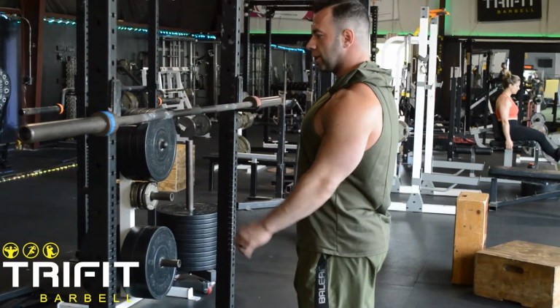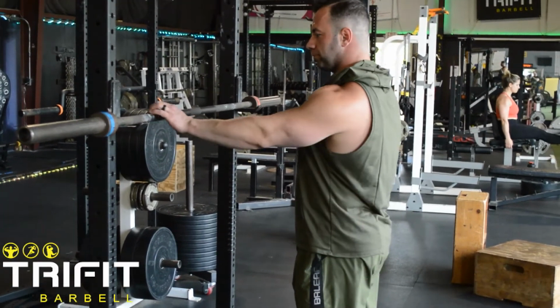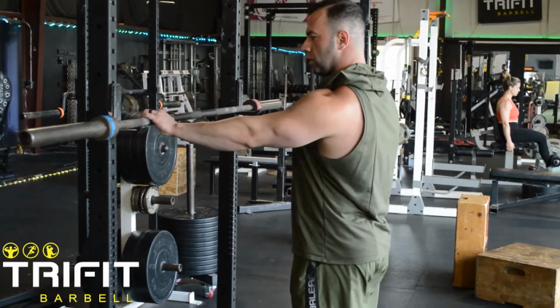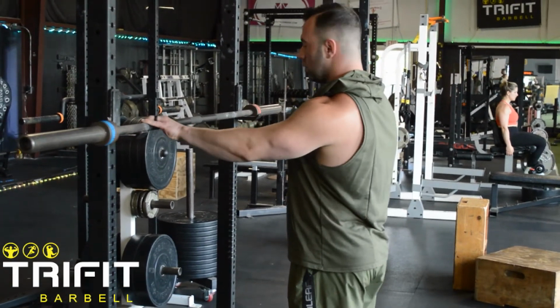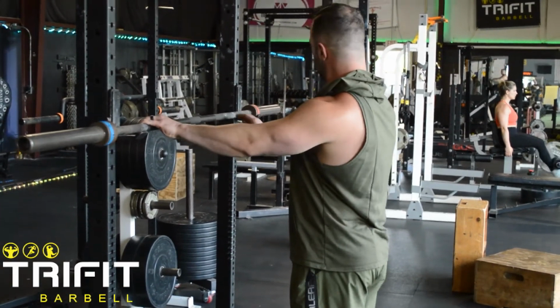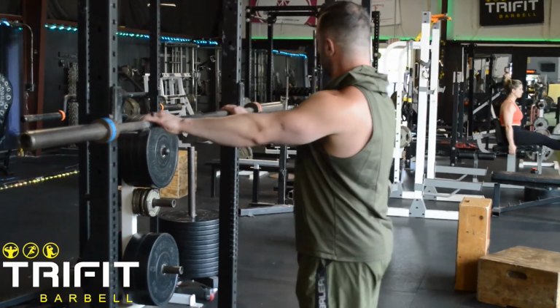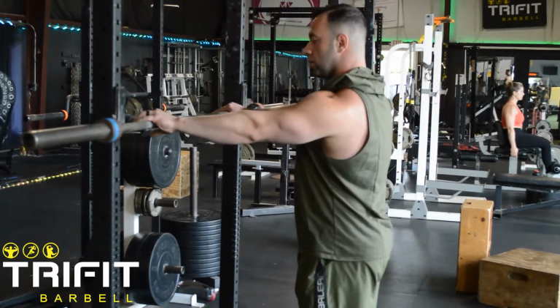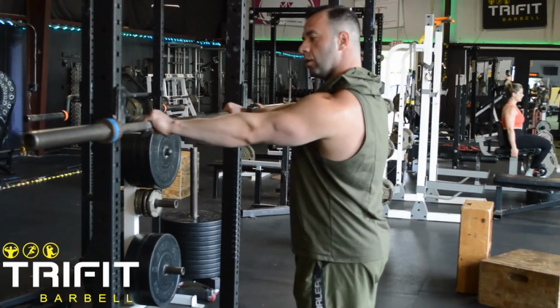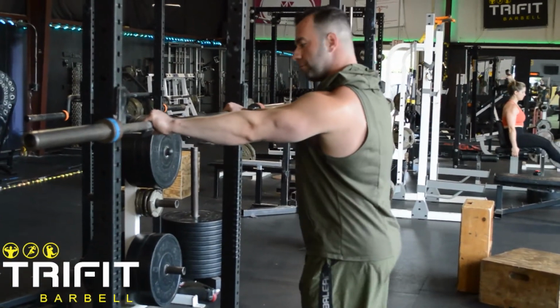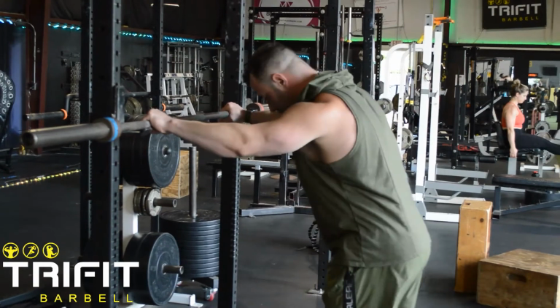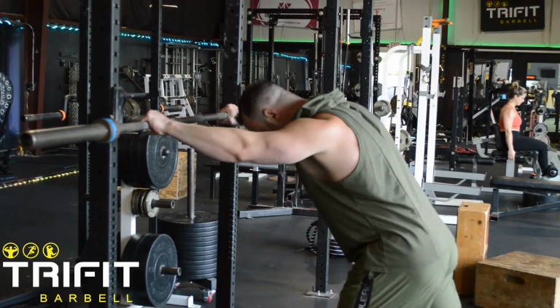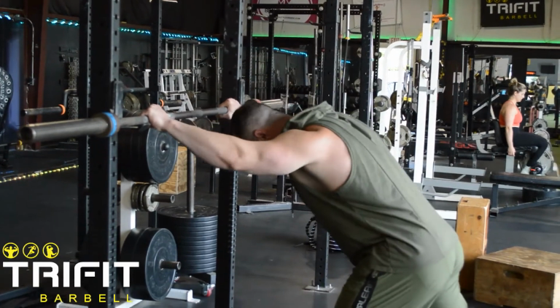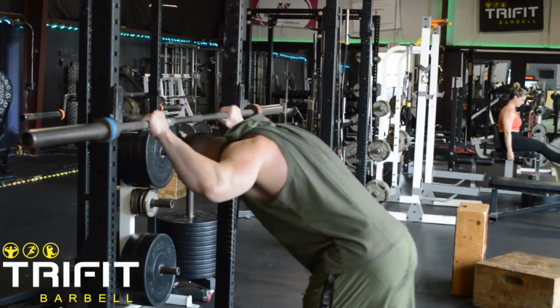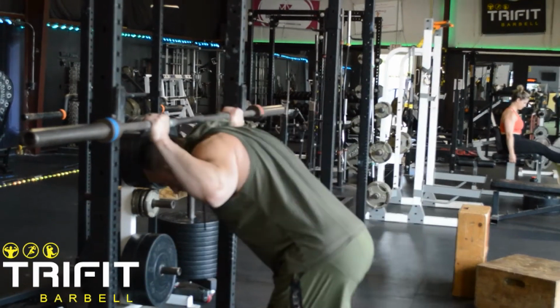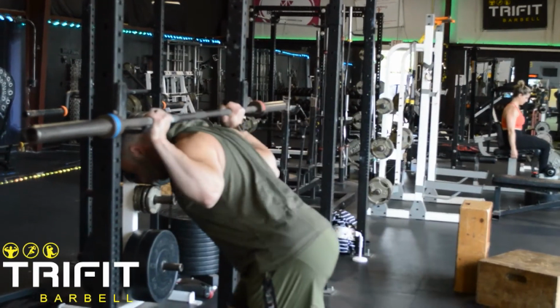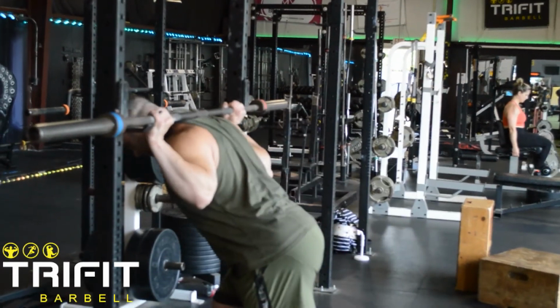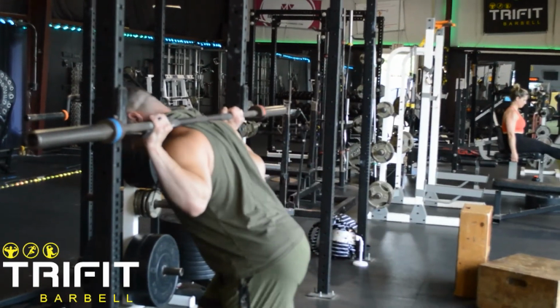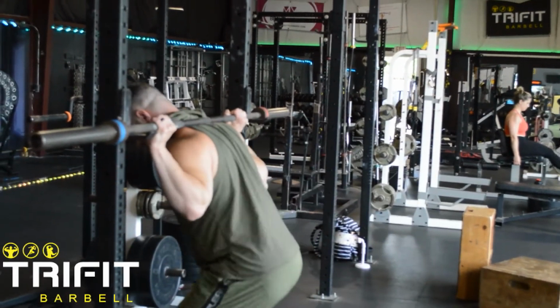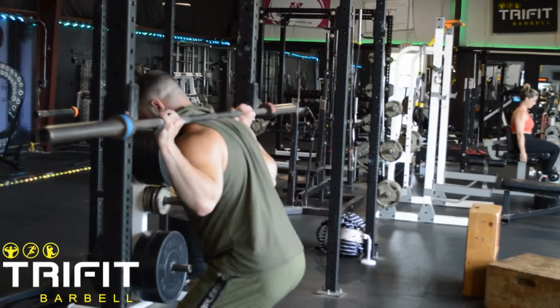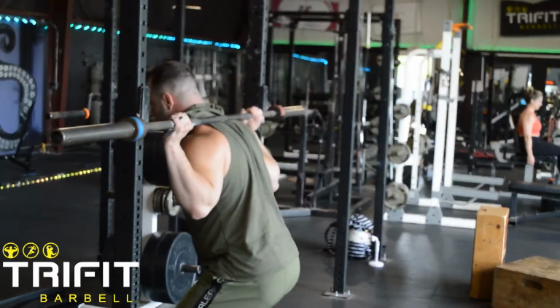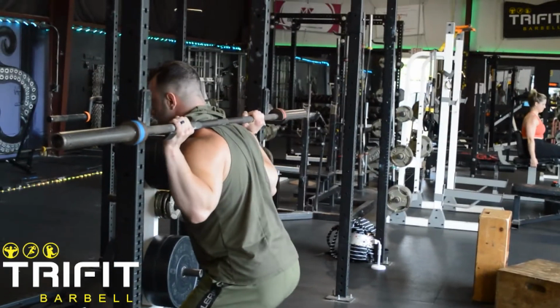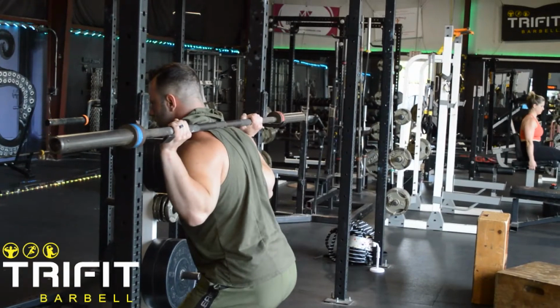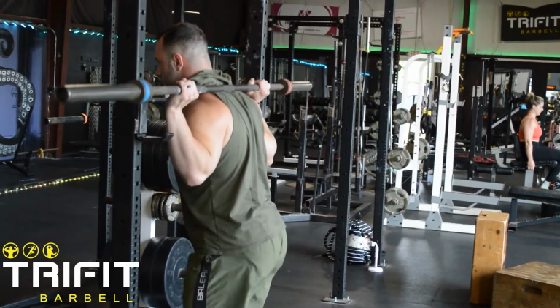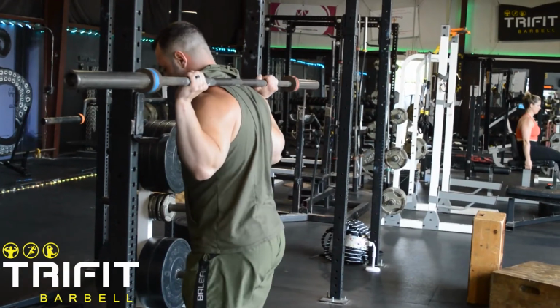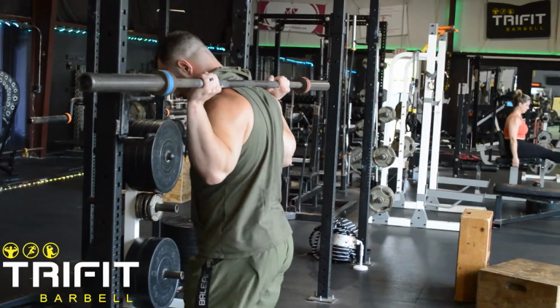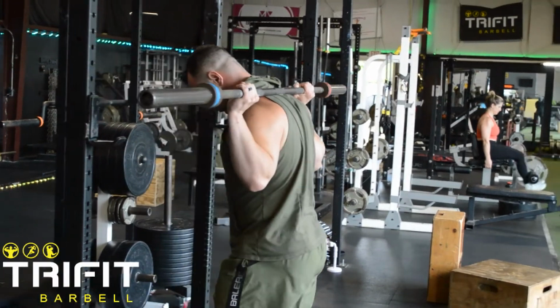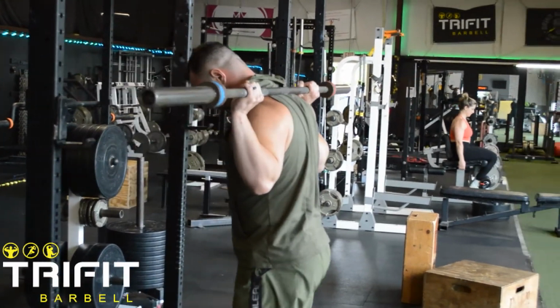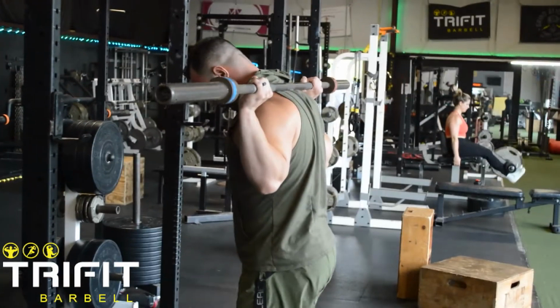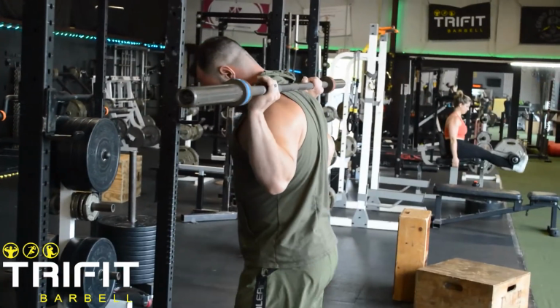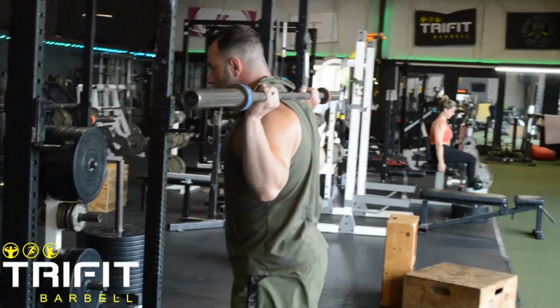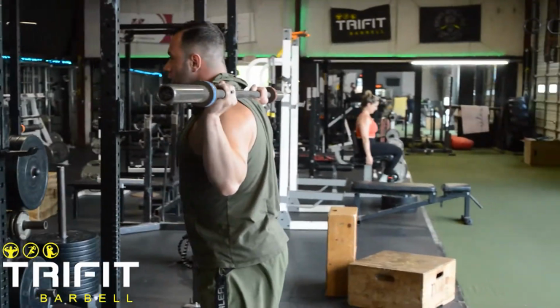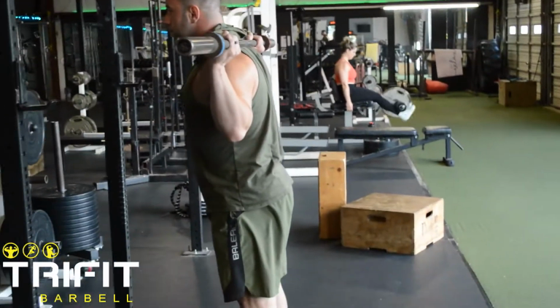Begin the Barbell Good Morning by placing your hands on the bar equidistant from the center. Place the bar on the back on the top of the trap musculature or on top of the rear shoulders. Take two to three steps back away from the rack.